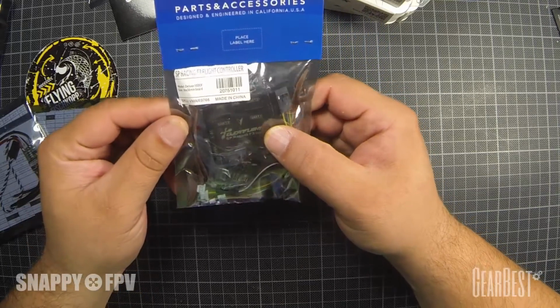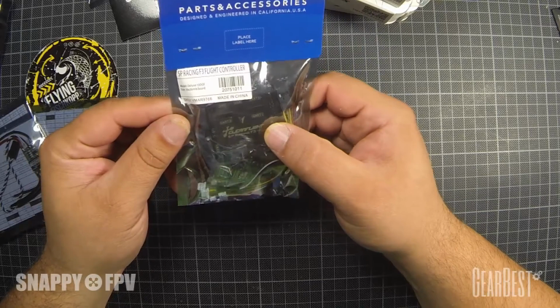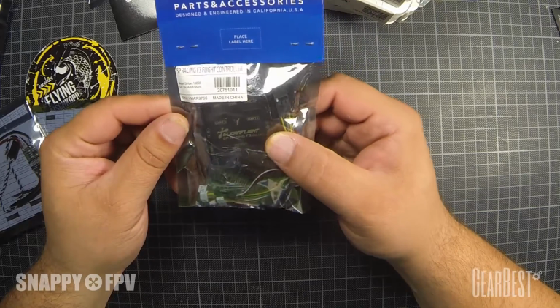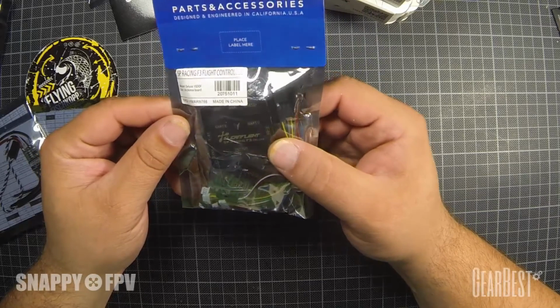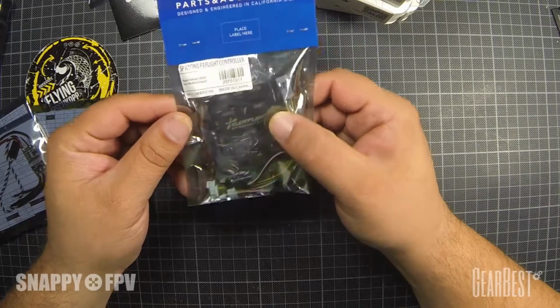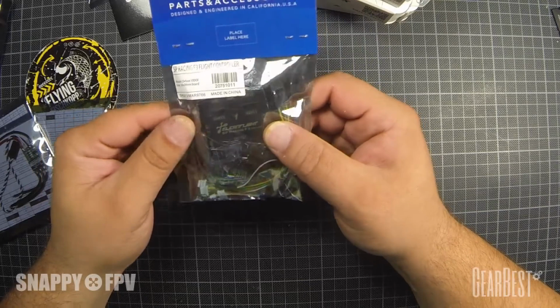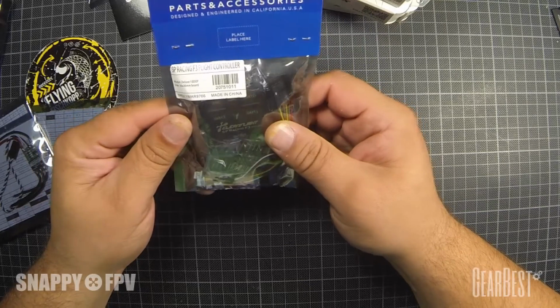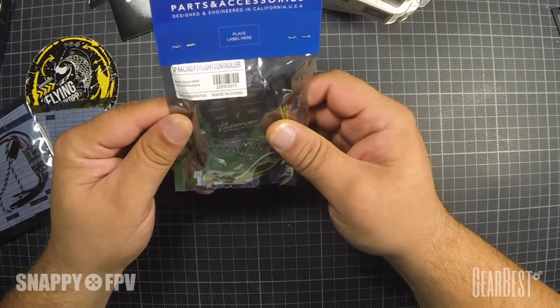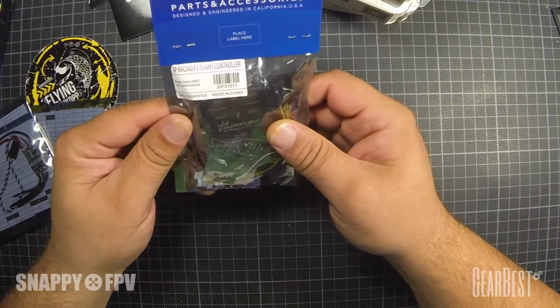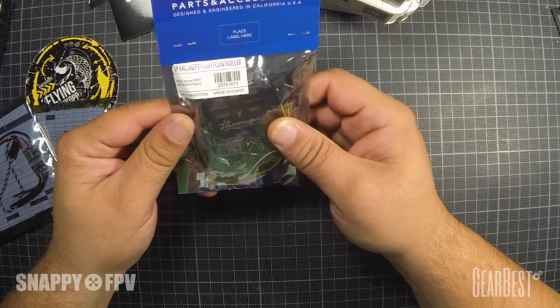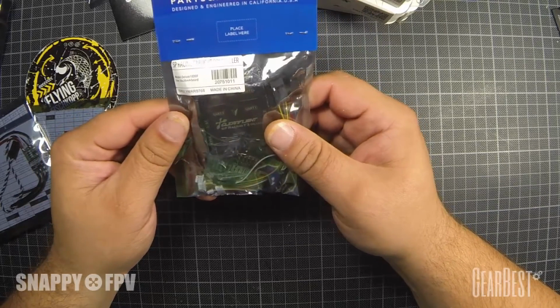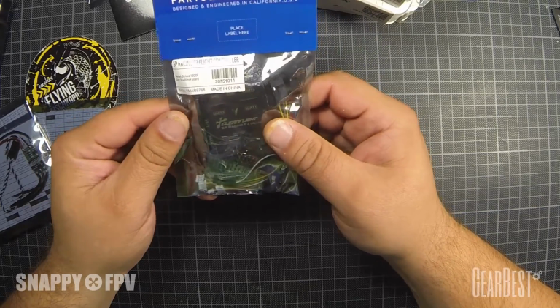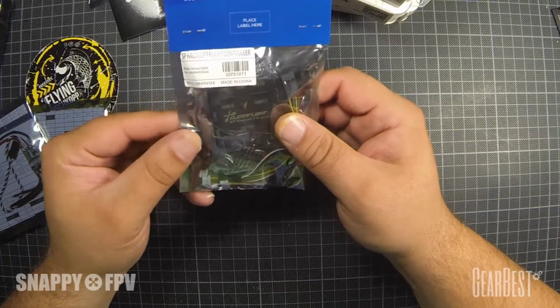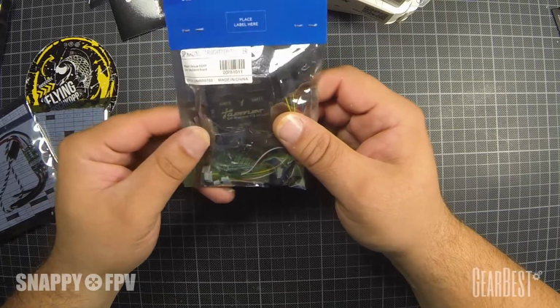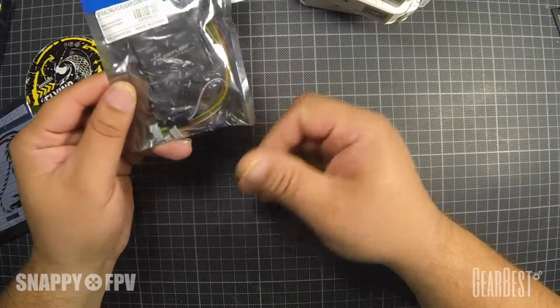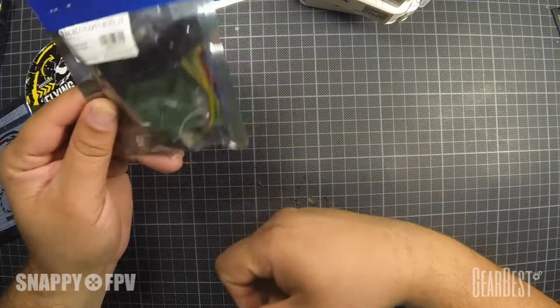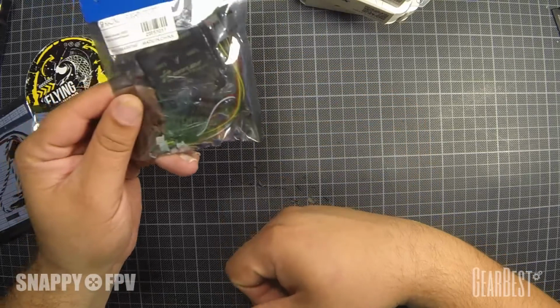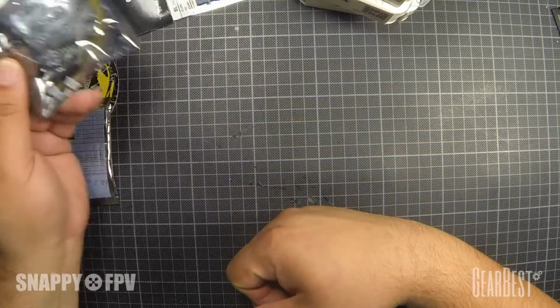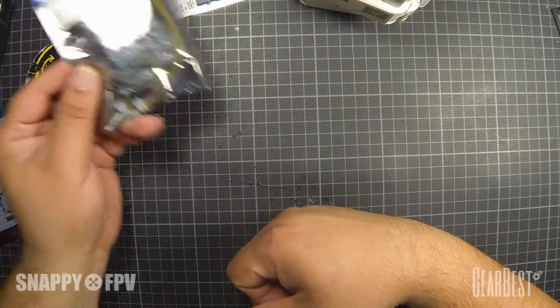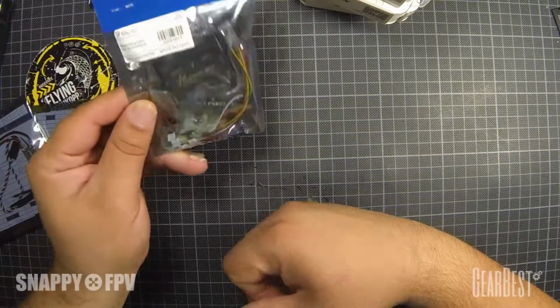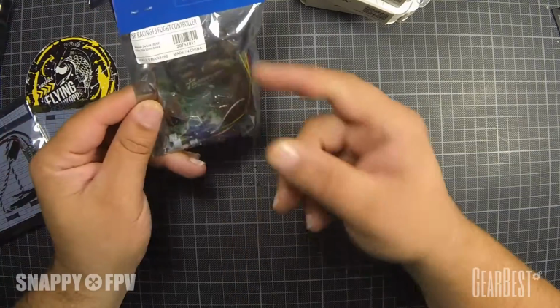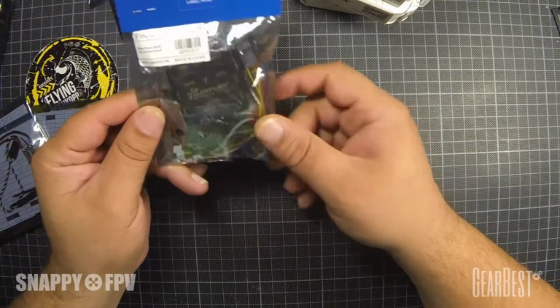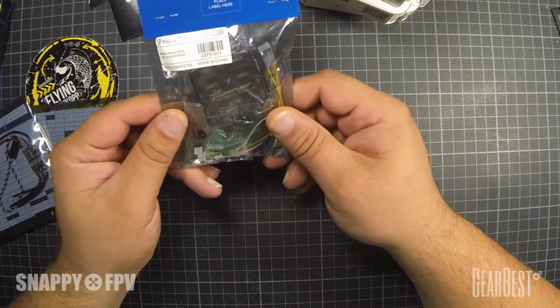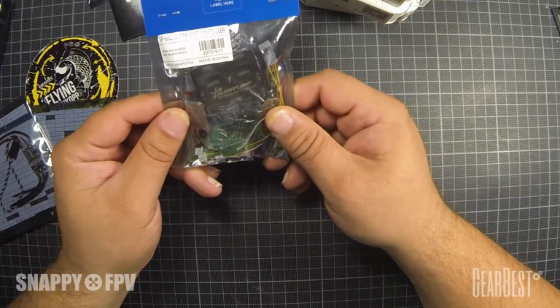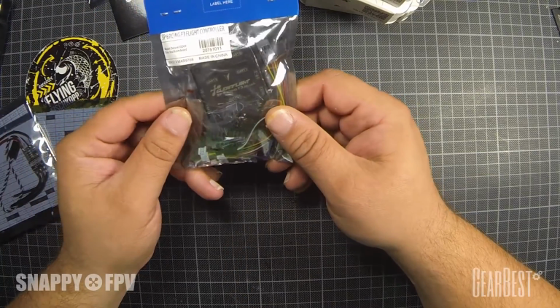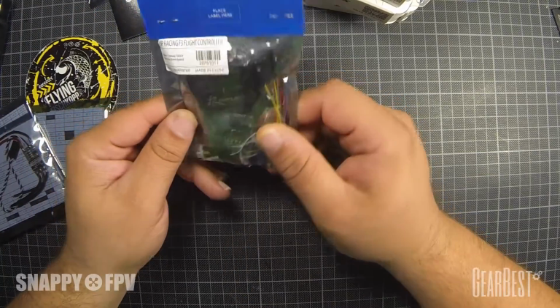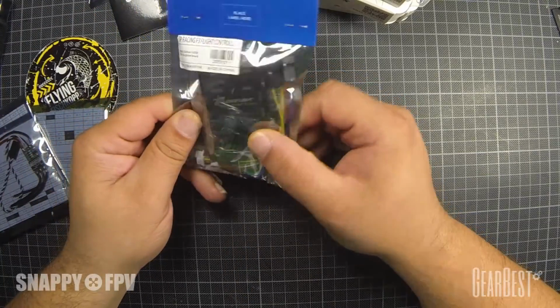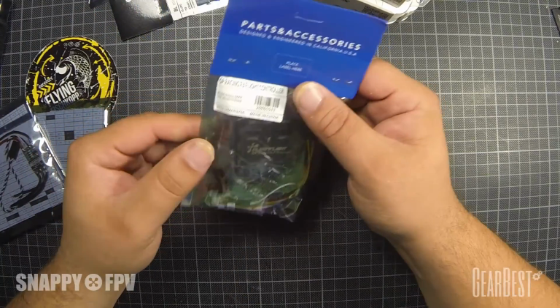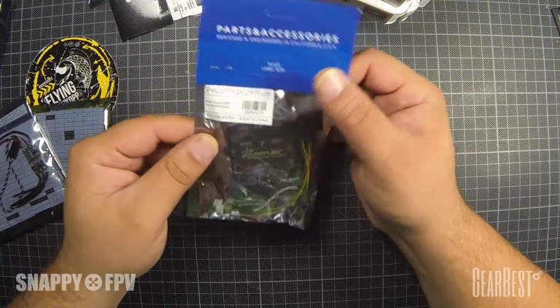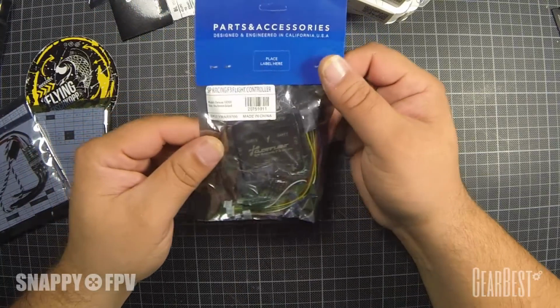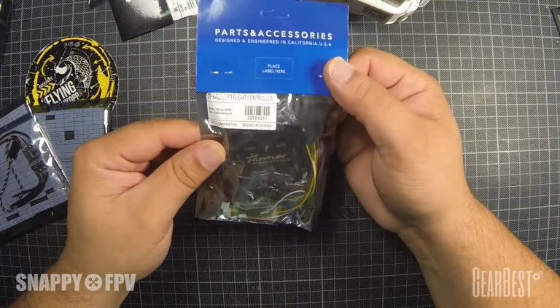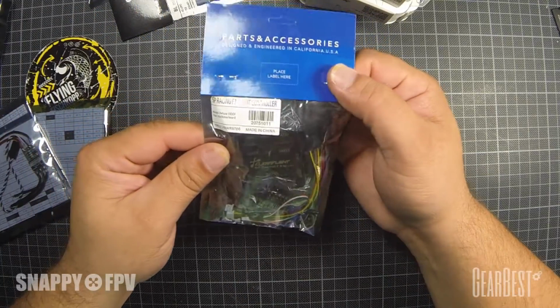A barometer and a compass are included if you want. This is nice for a stabilized flight mode, but you can also fly in Acro mode for more racing fun.